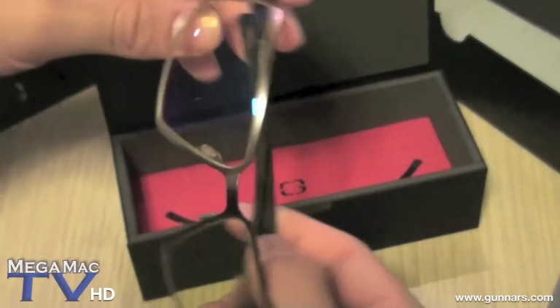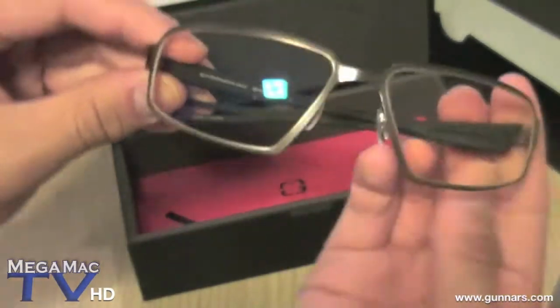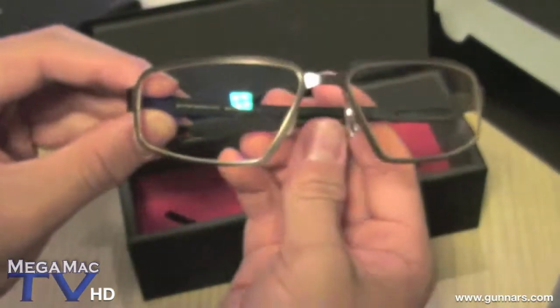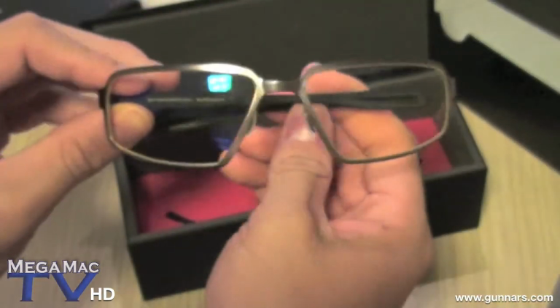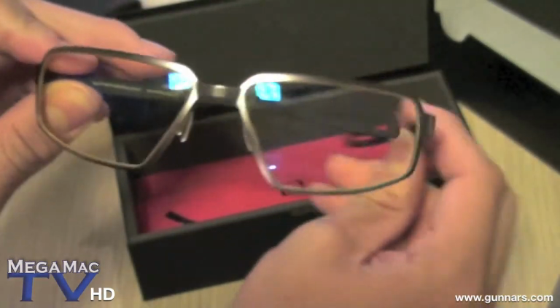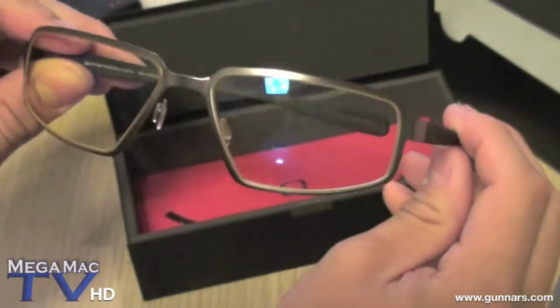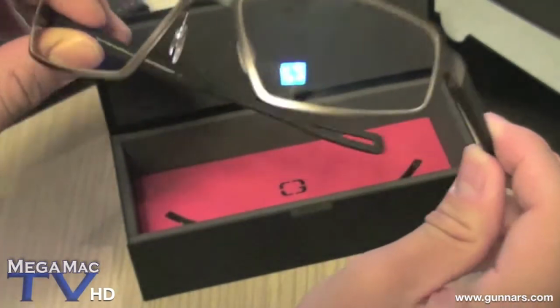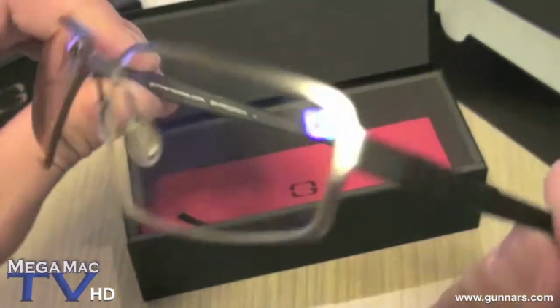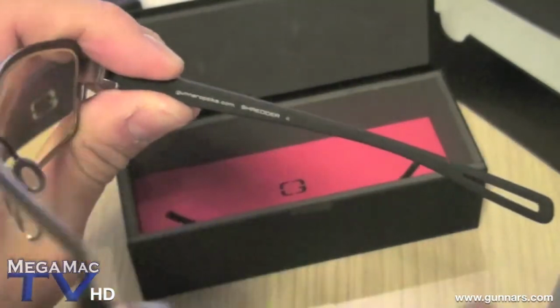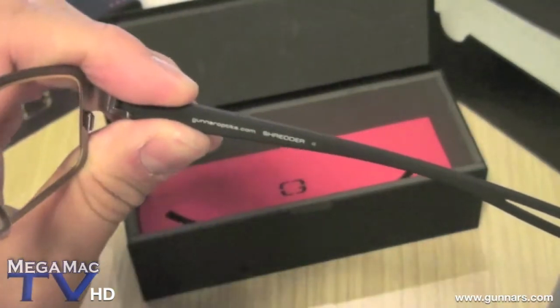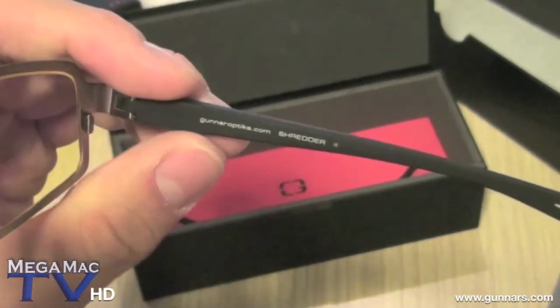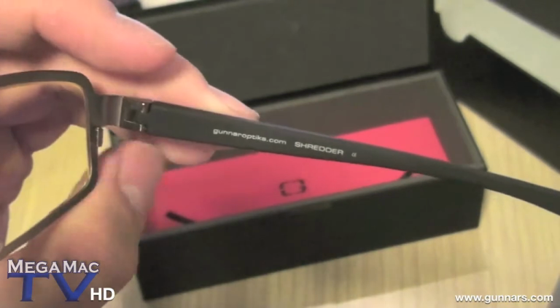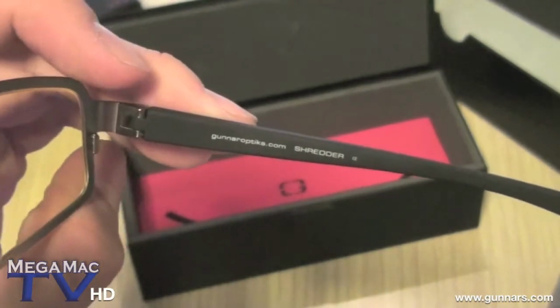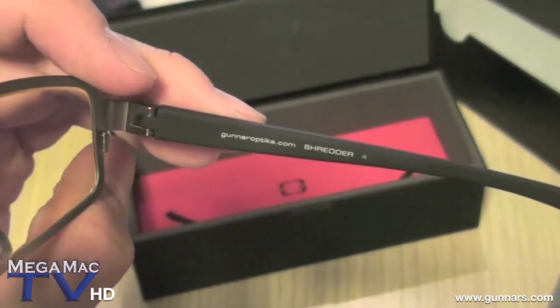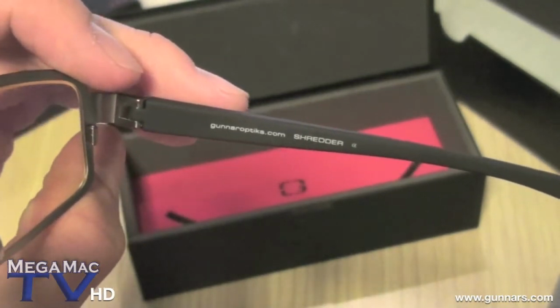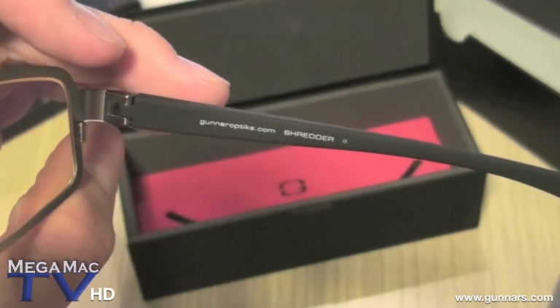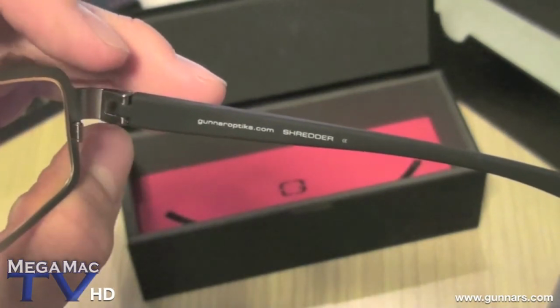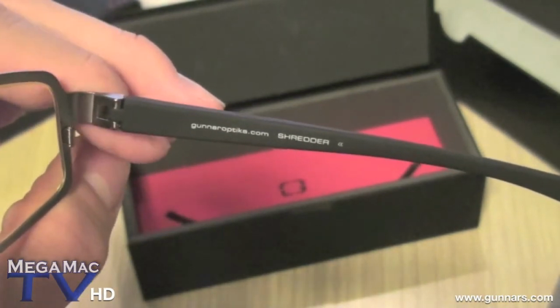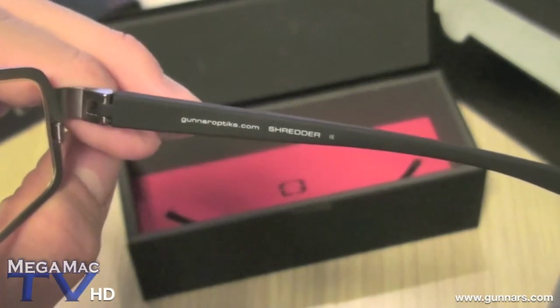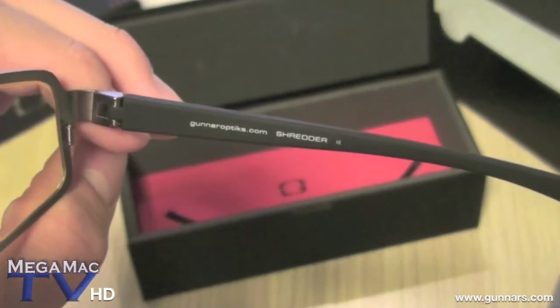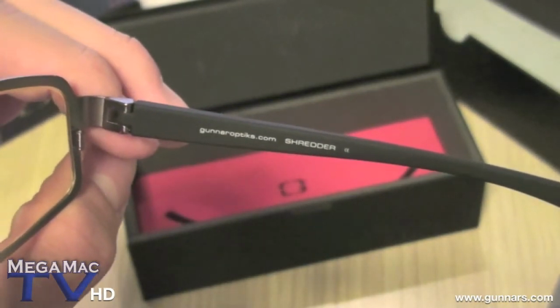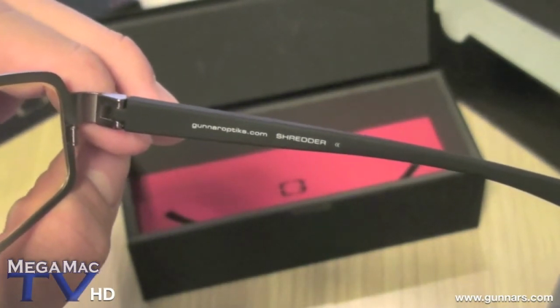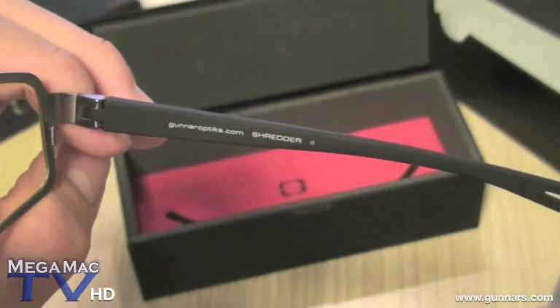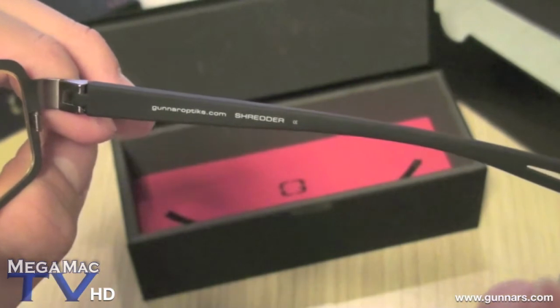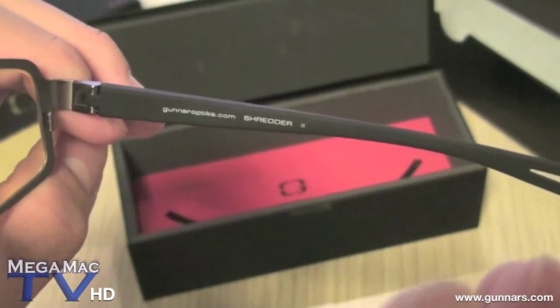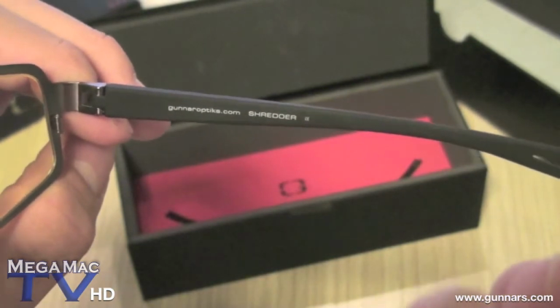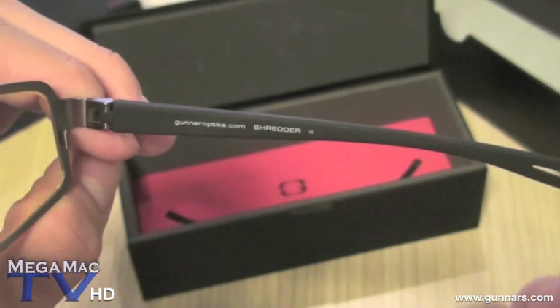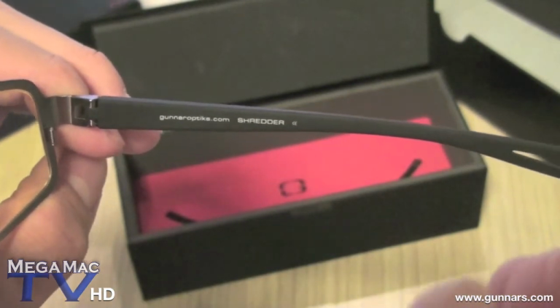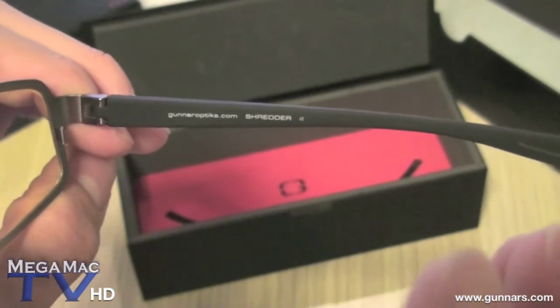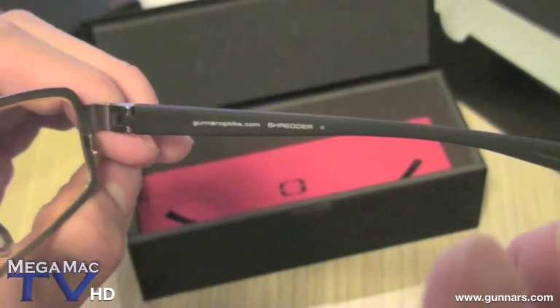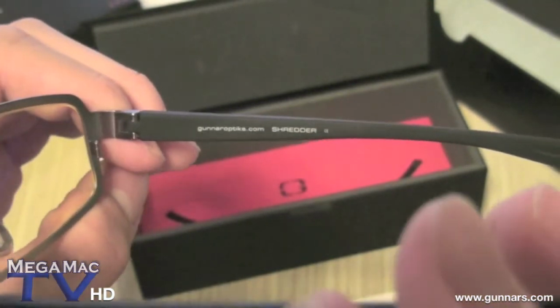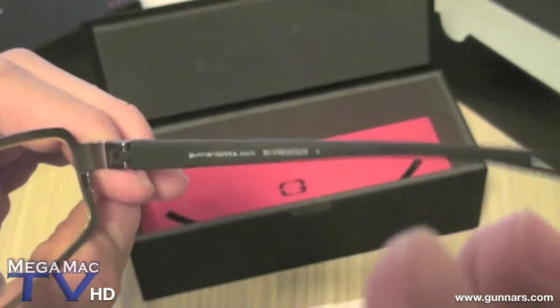So this is the glasses right there. GunnerOptics.com — that's interesting. Their website is actually Gunners.com, so it should go there.